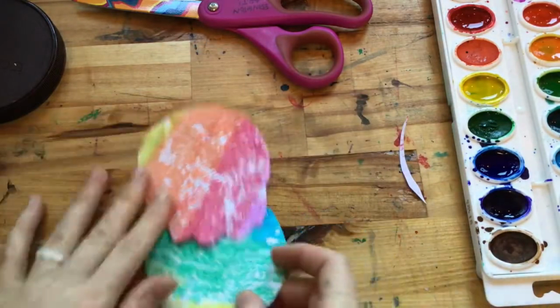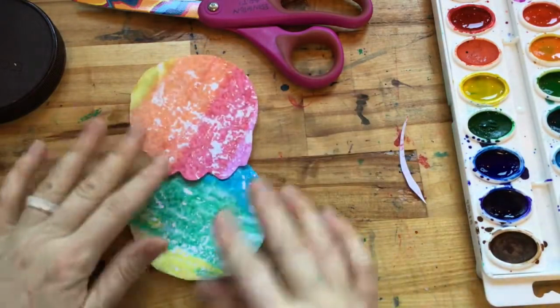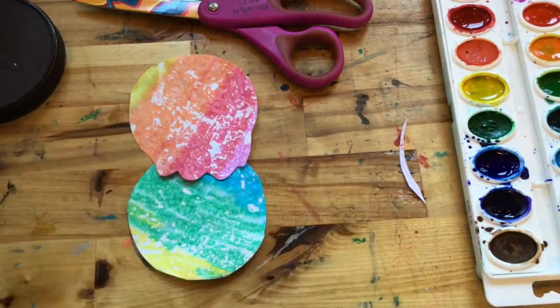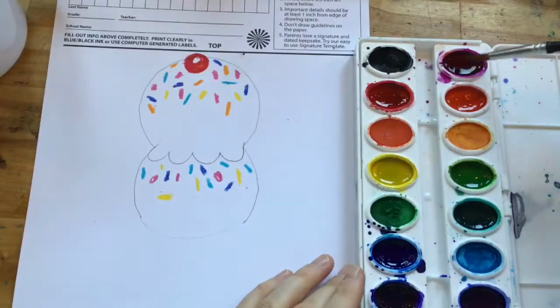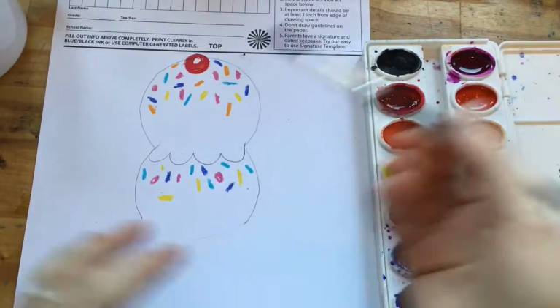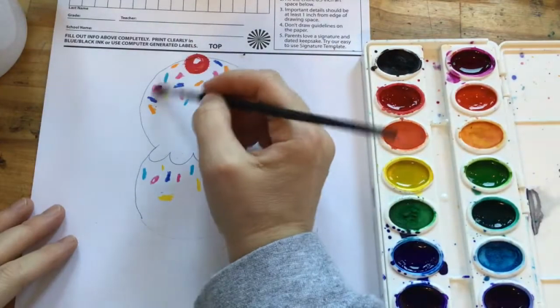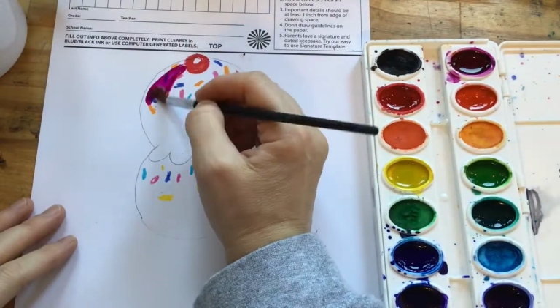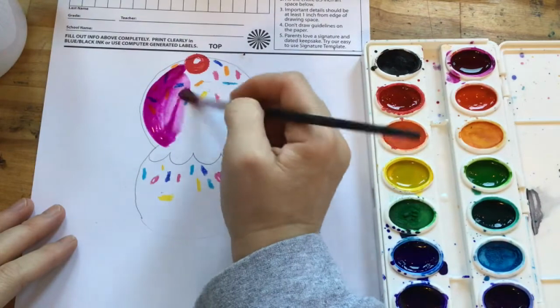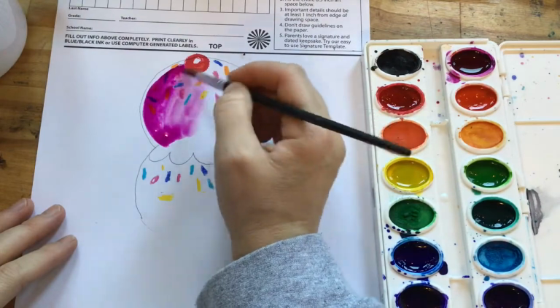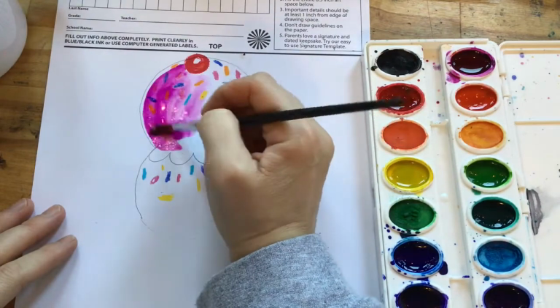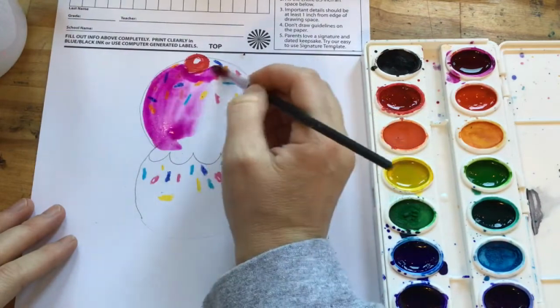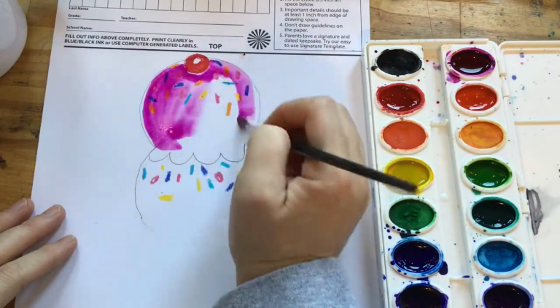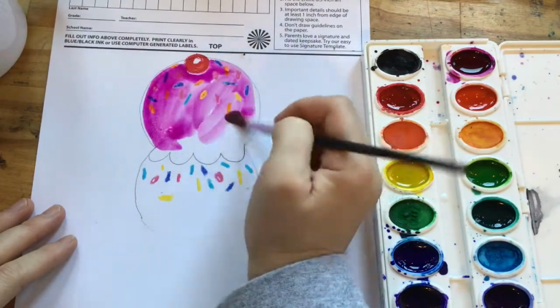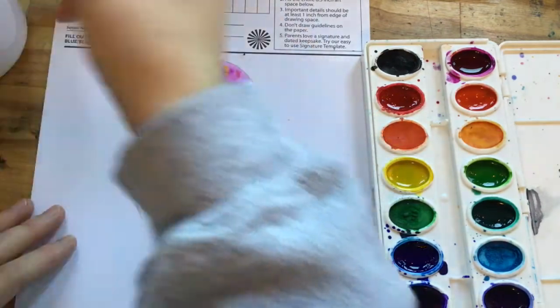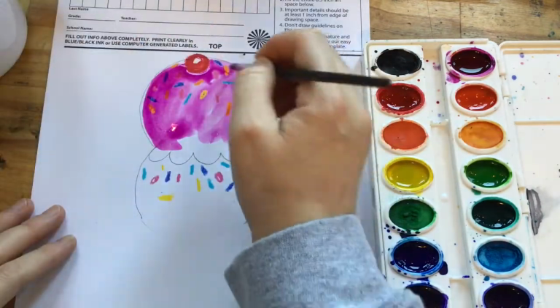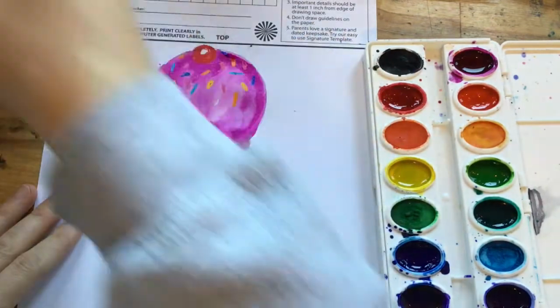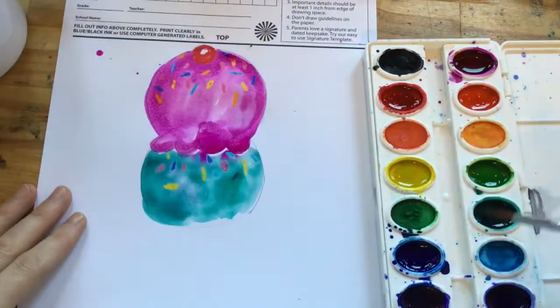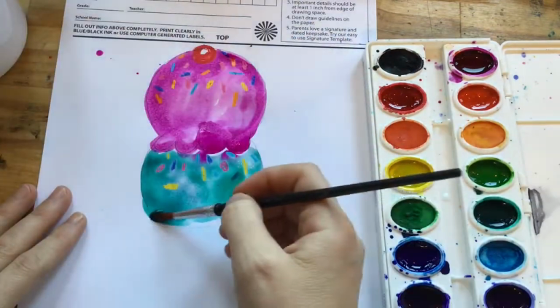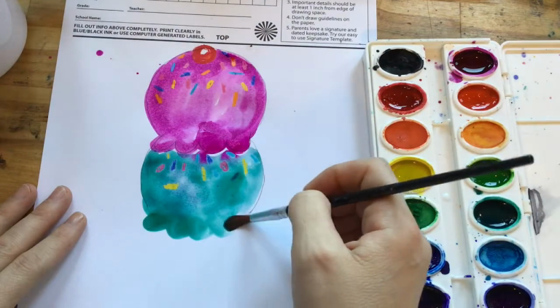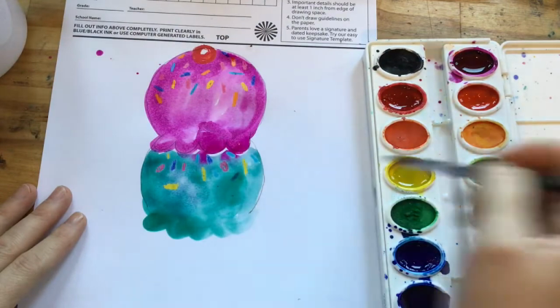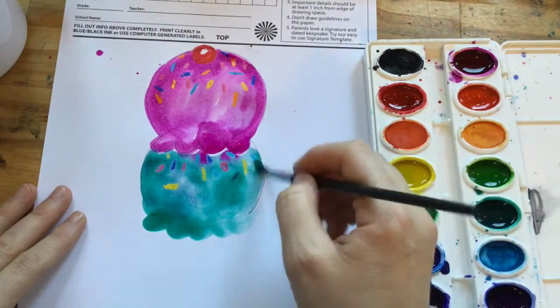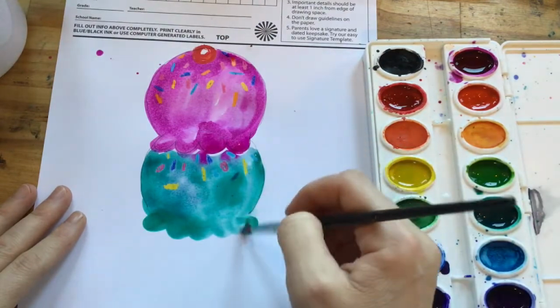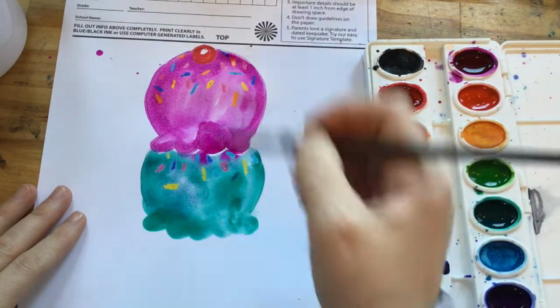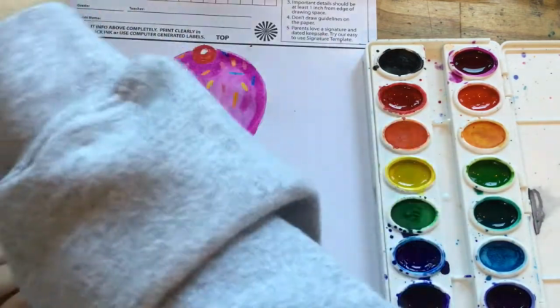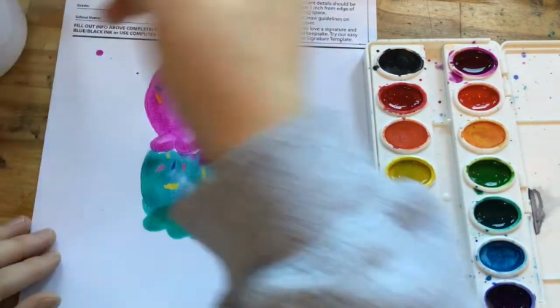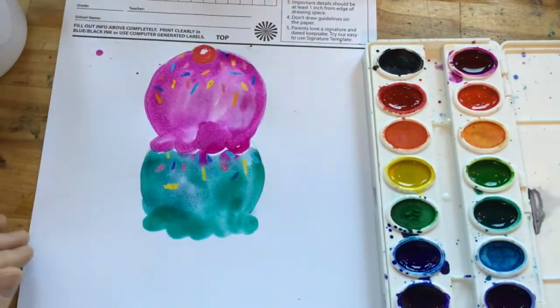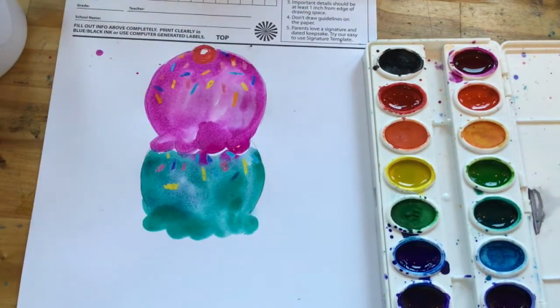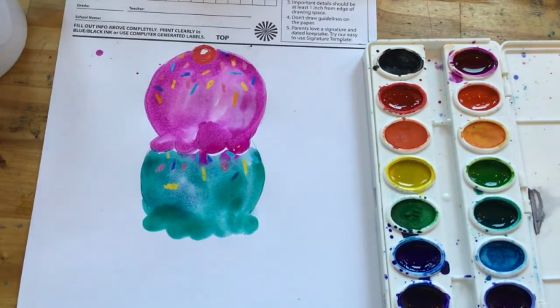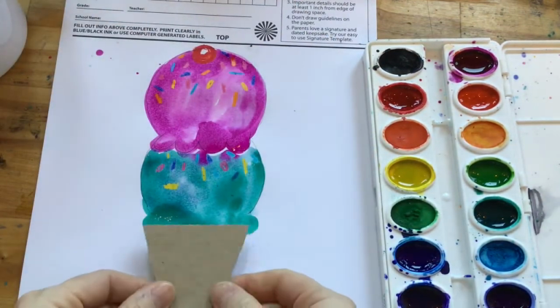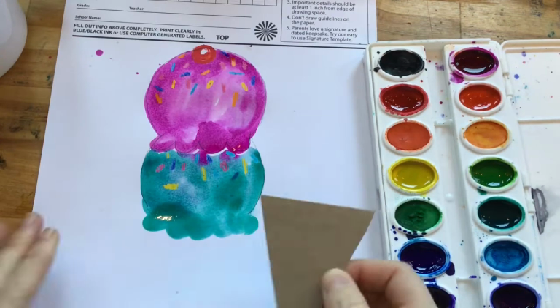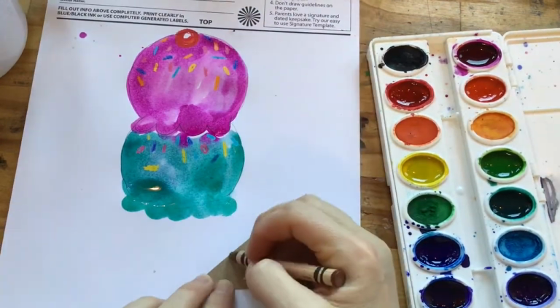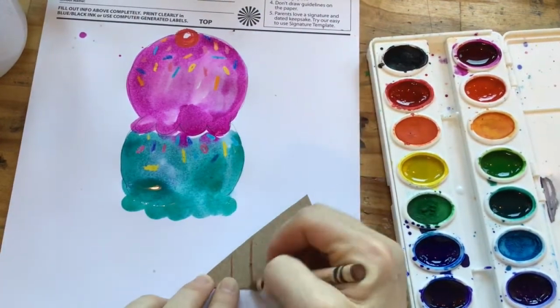If you want, instead of doing the marker transfer you could just trace two circles right on the white paper and then paint it with some watercolor and maybe even add some sprinkles with some crayon.